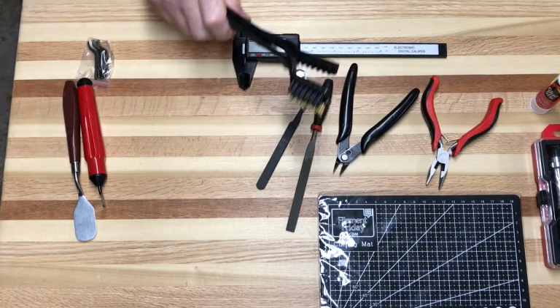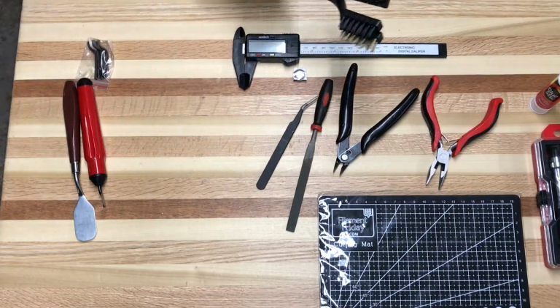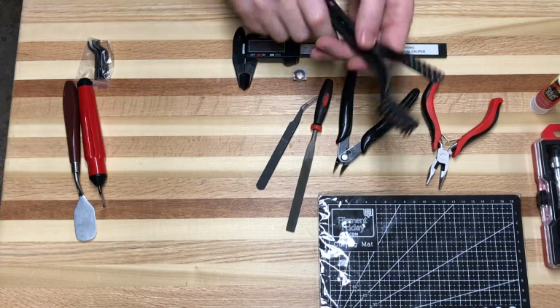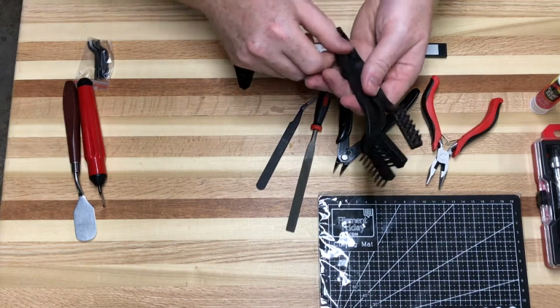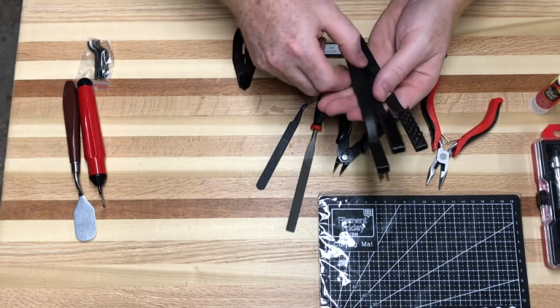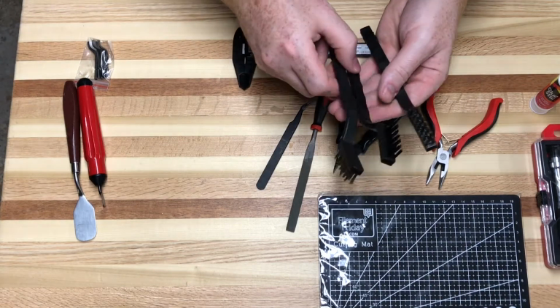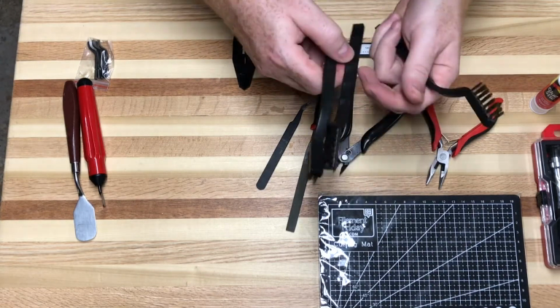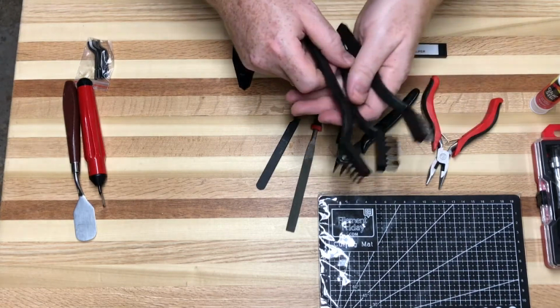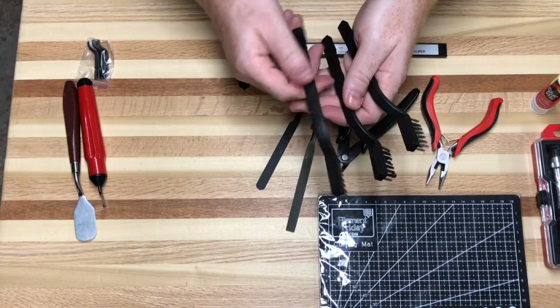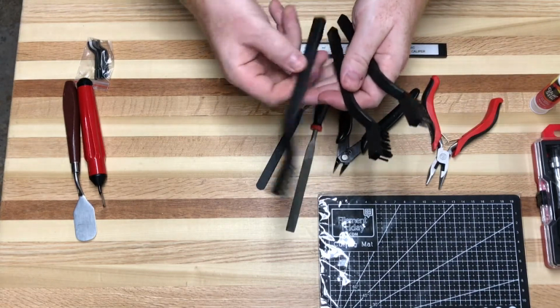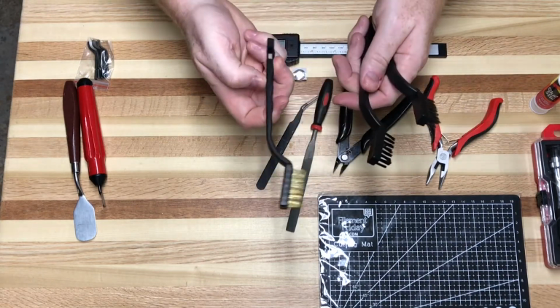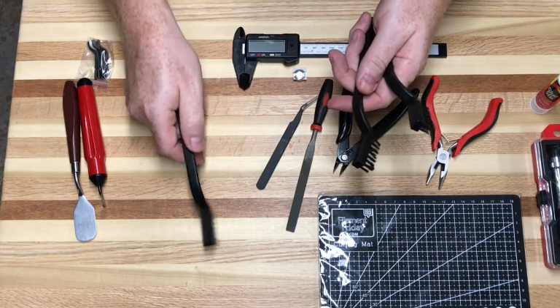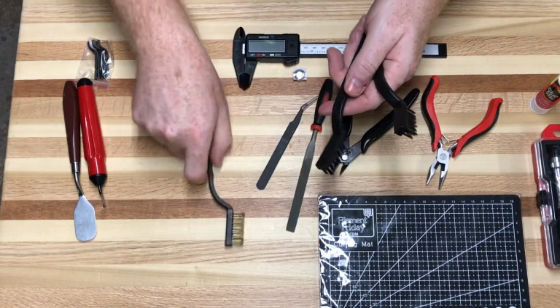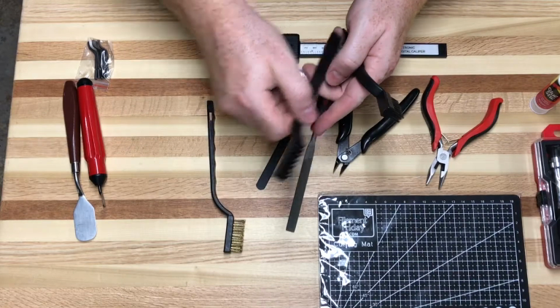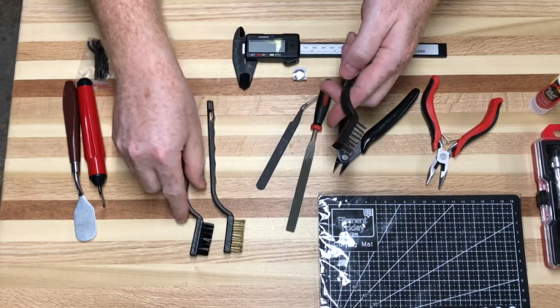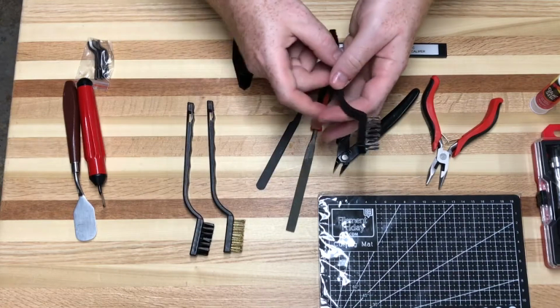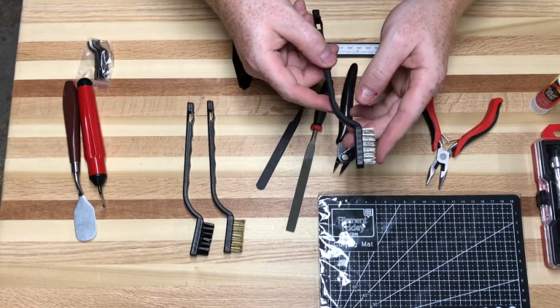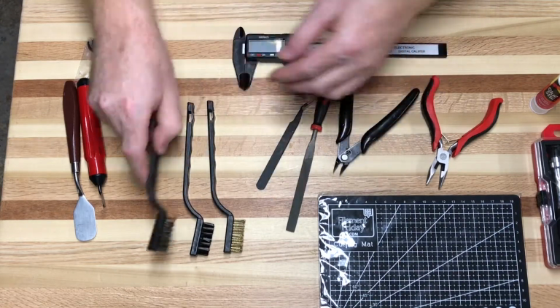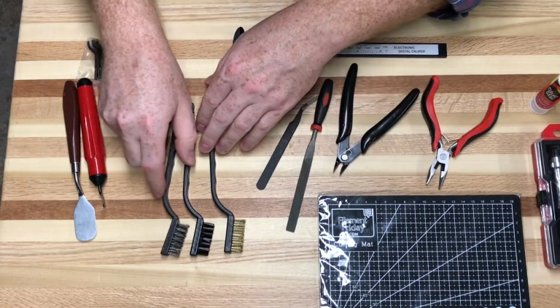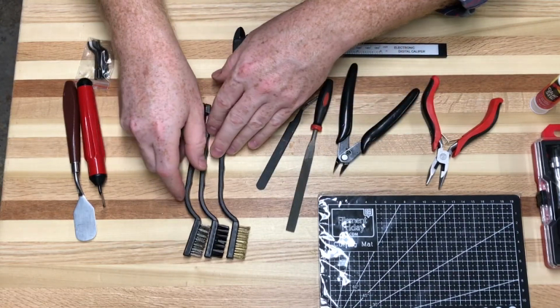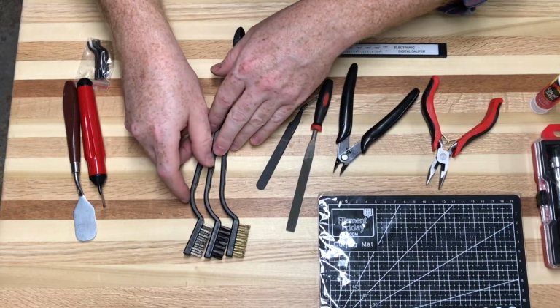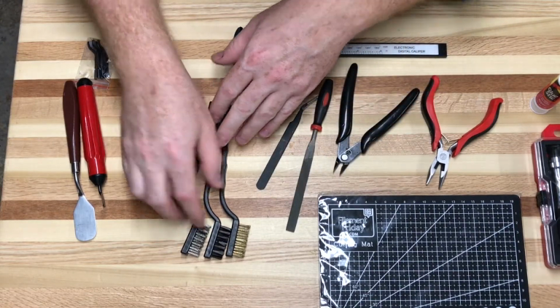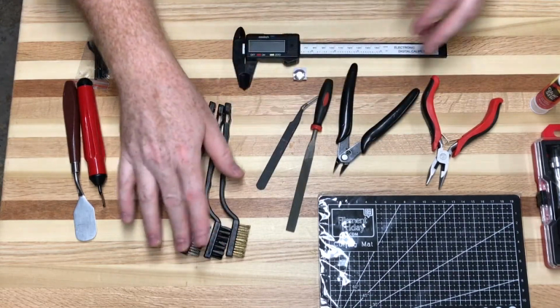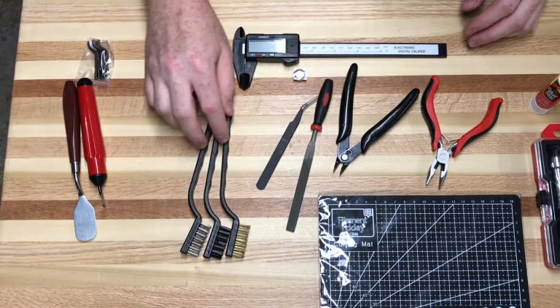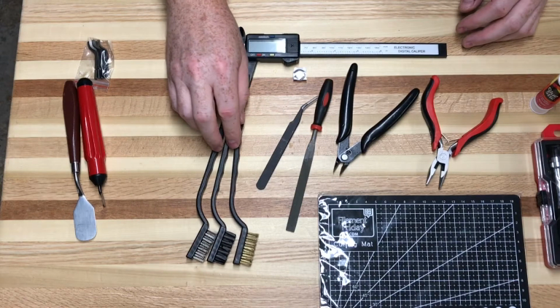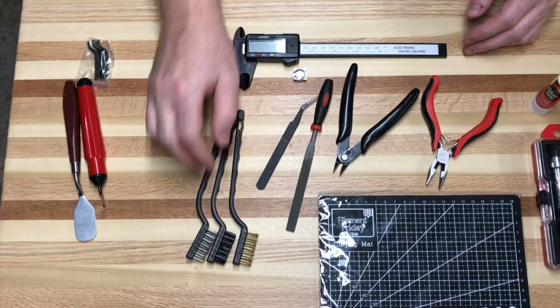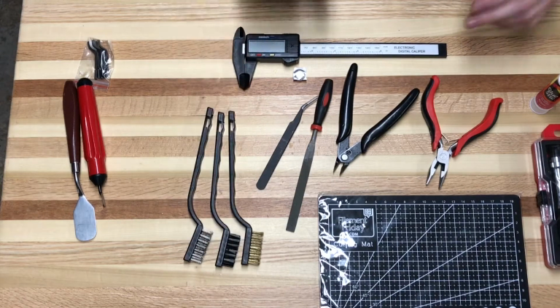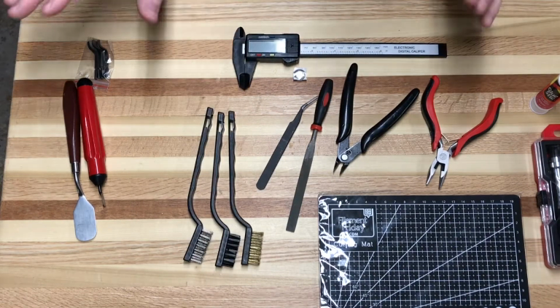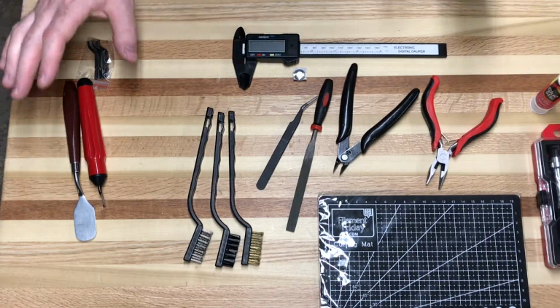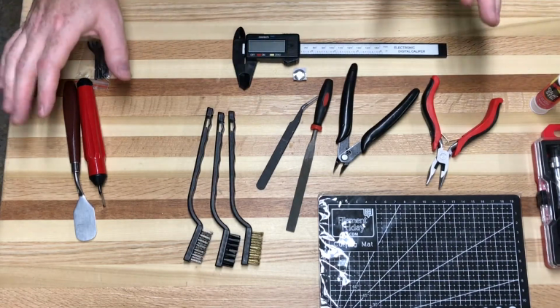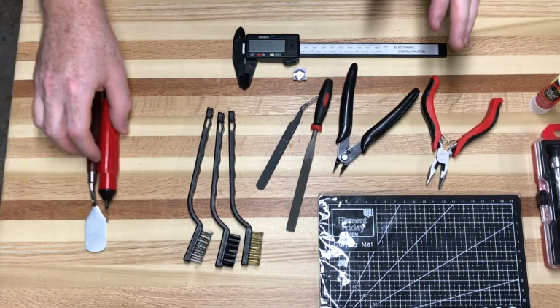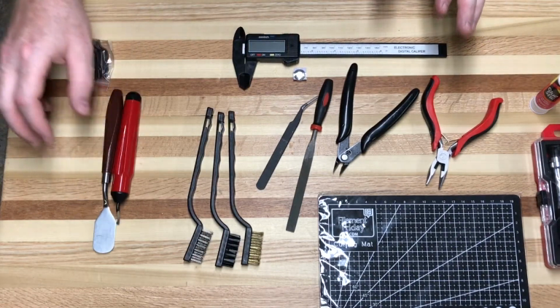It also comes with a set of brushes to clean extruders, beds, and all sorts of things — three different types. You can get the same set at Harbor Freight or somewhere similar. One is brass, one is plastic, and one is steel, and depending on what you're trying to clean, you might want to use different ones.